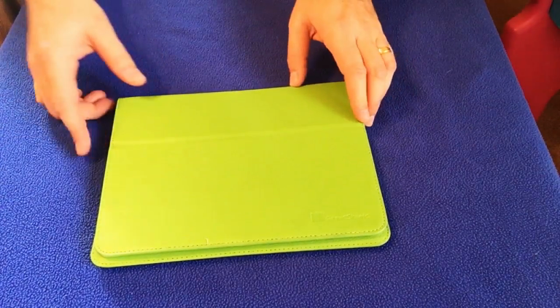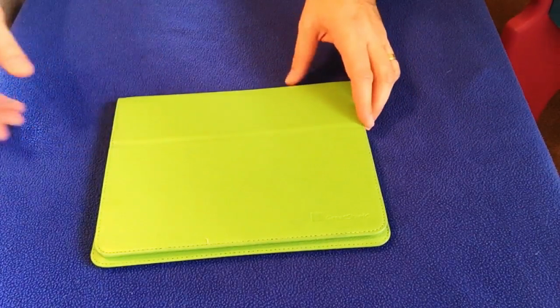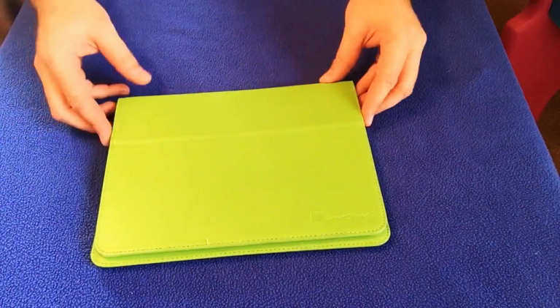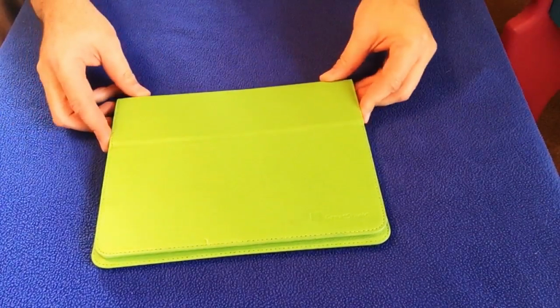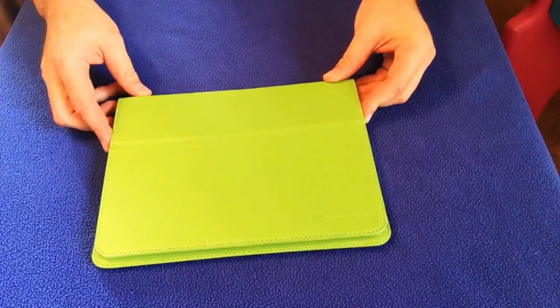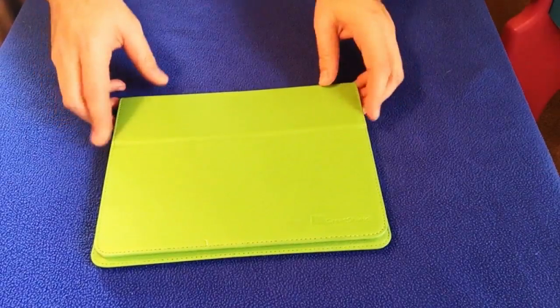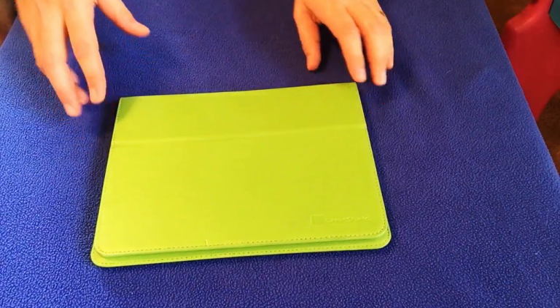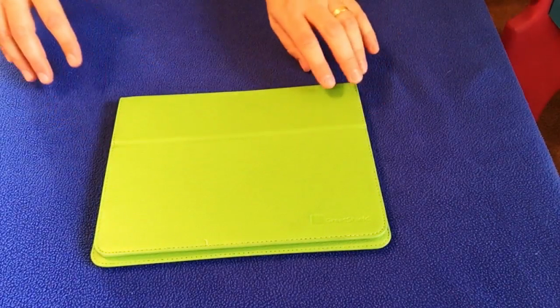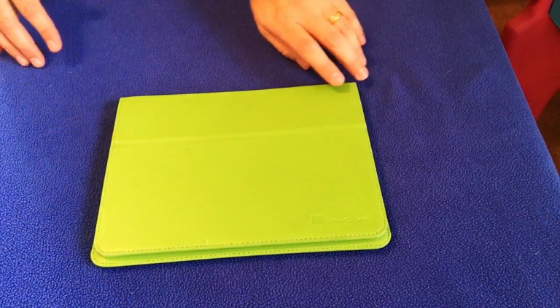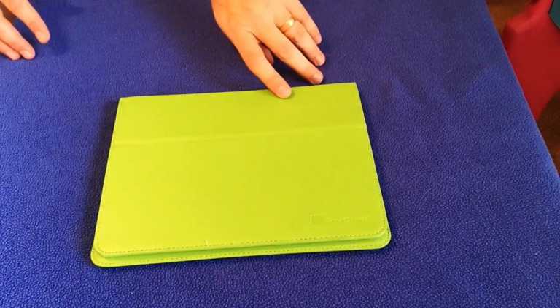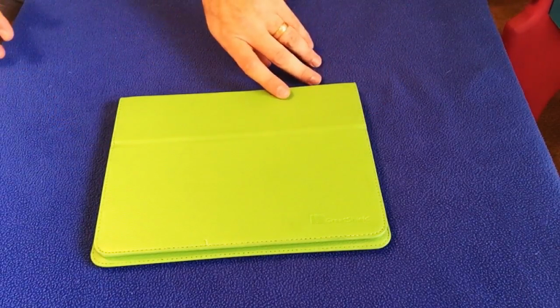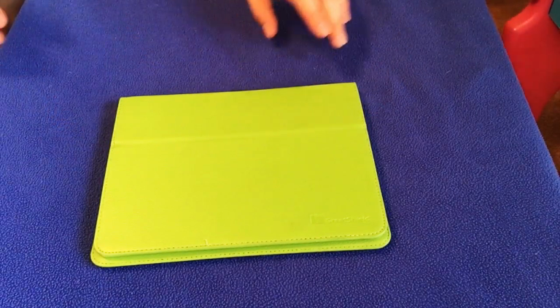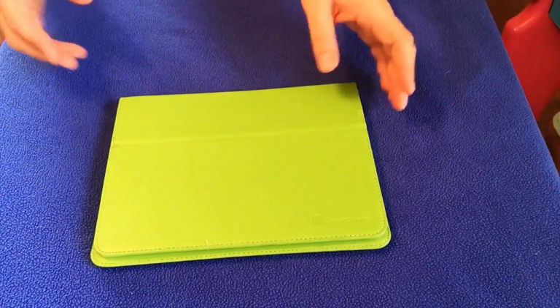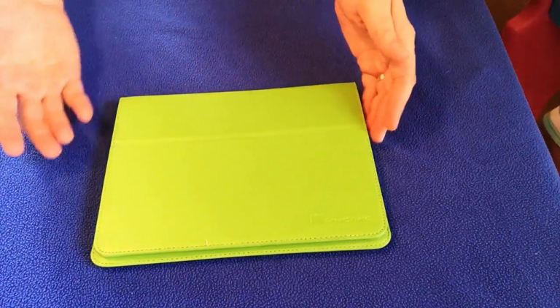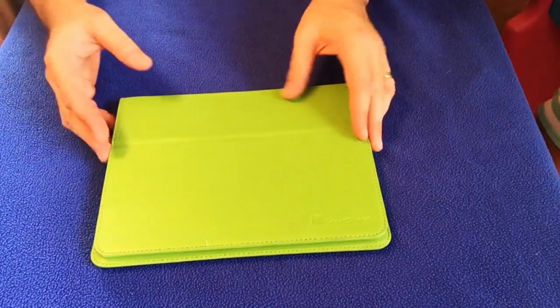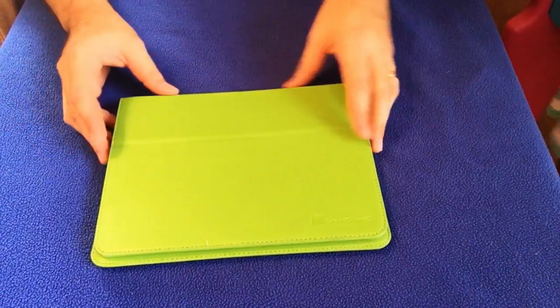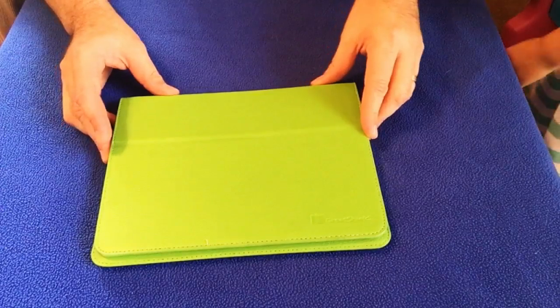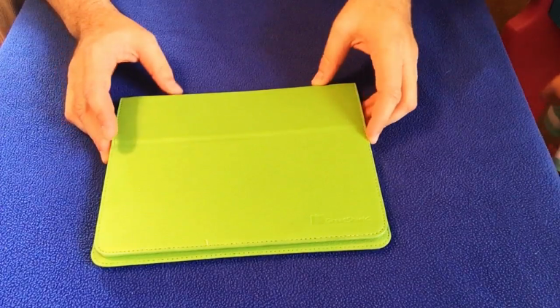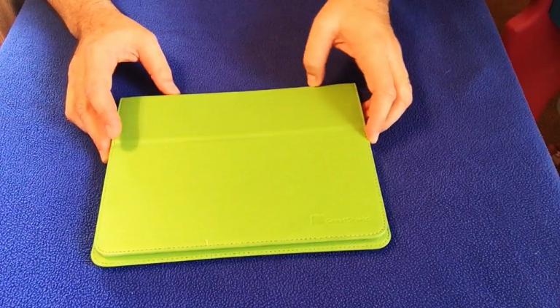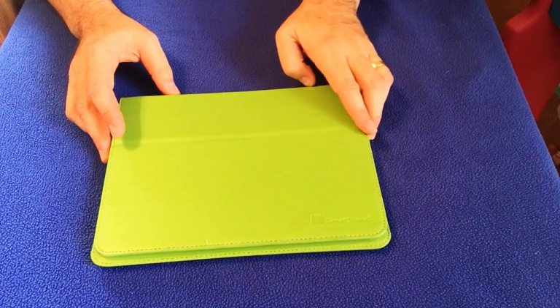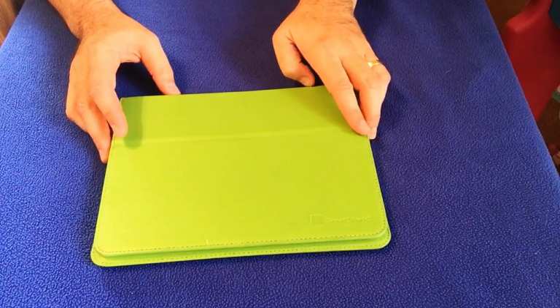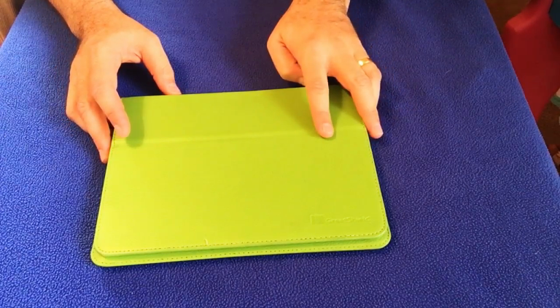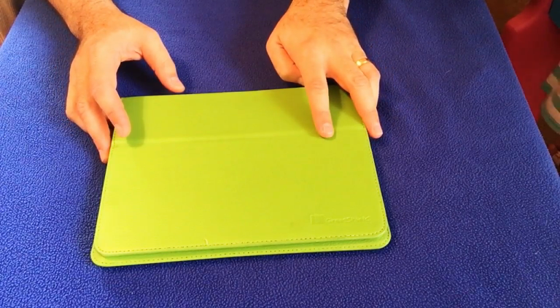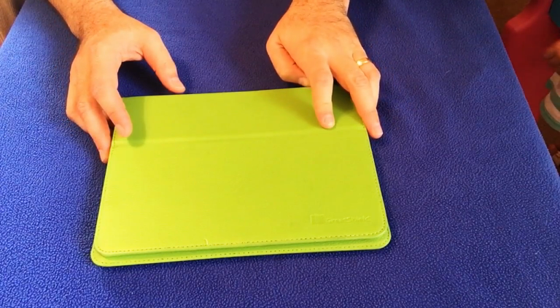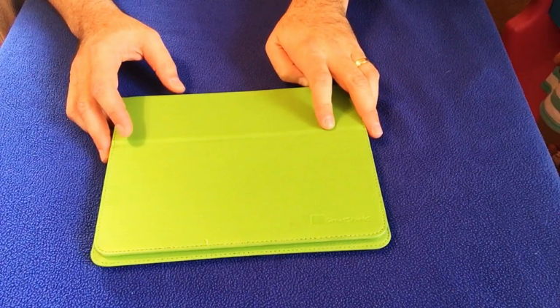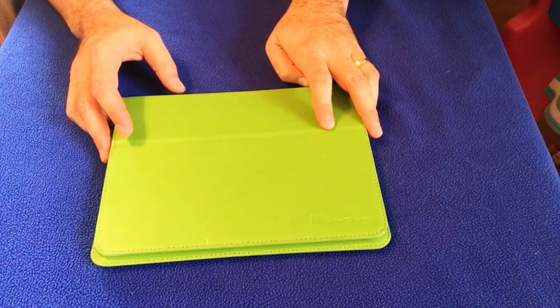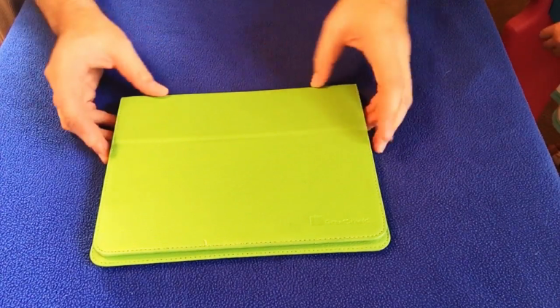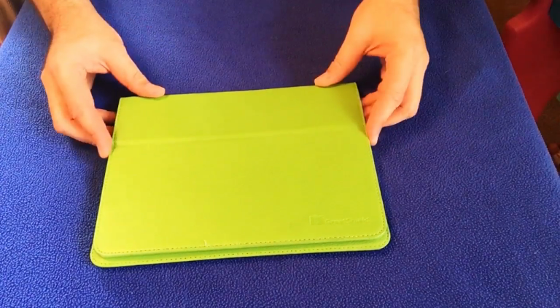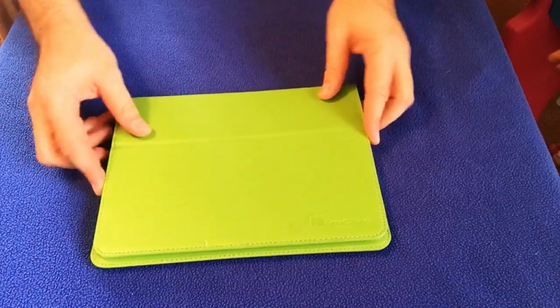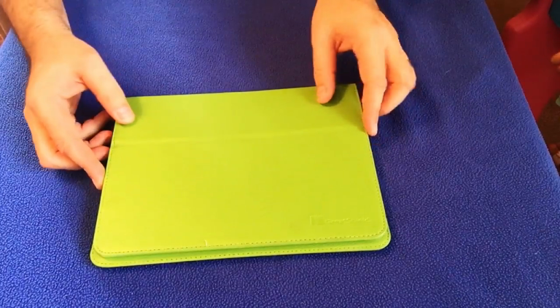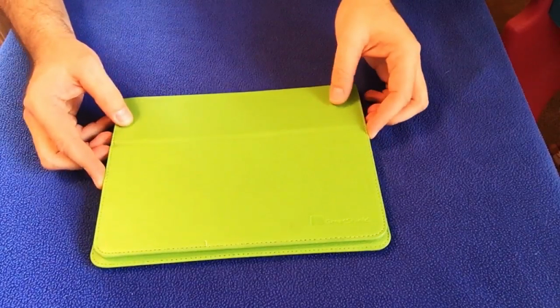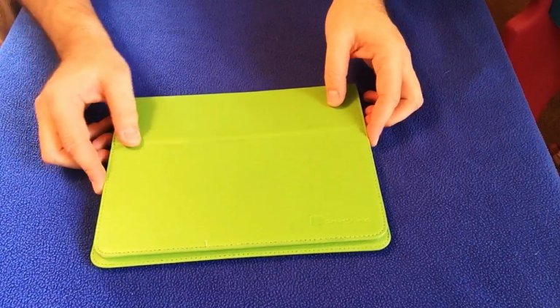It's definitely more affordable. This particular case is $6.99, as opposed to the smart cases which are I think $40 or $50.